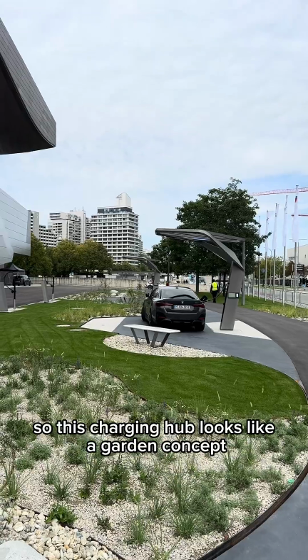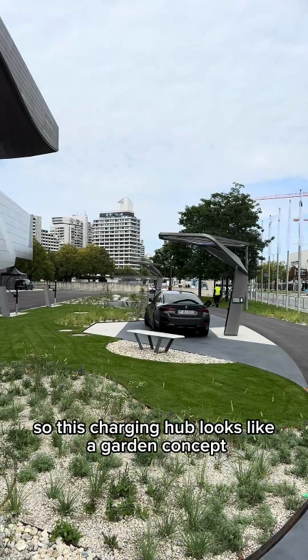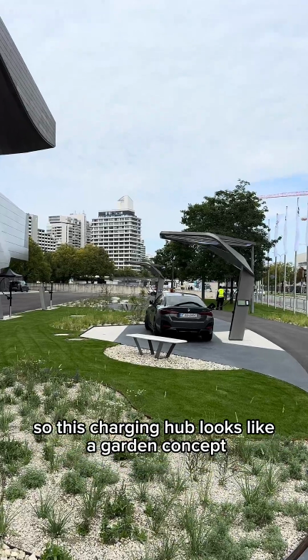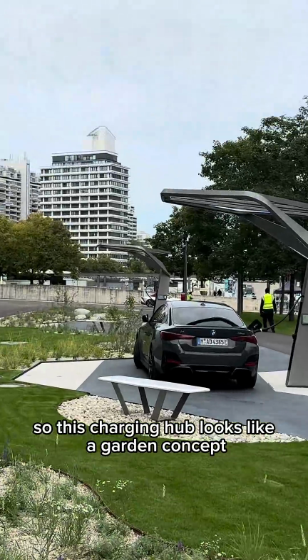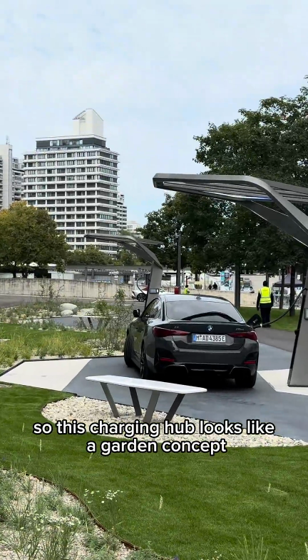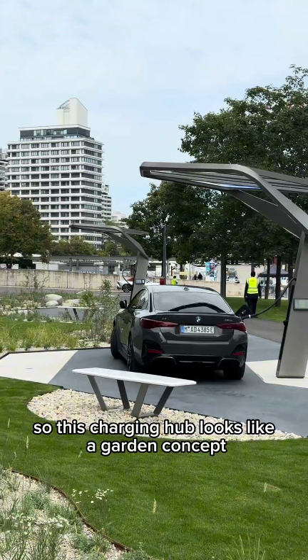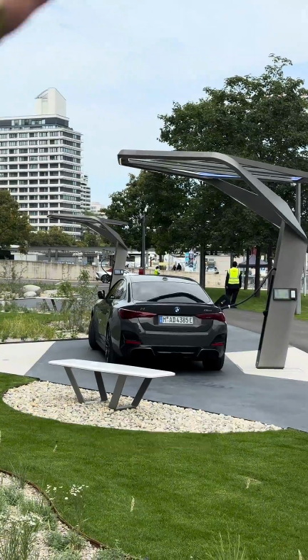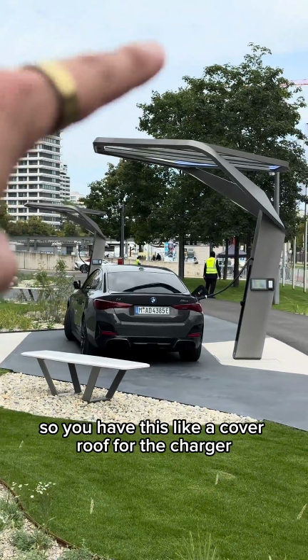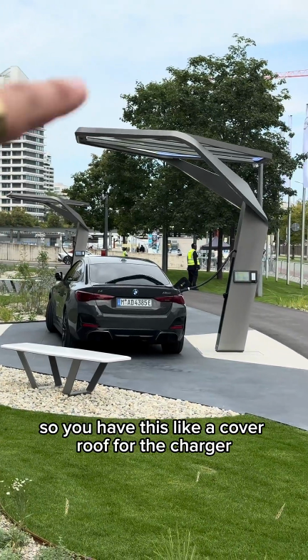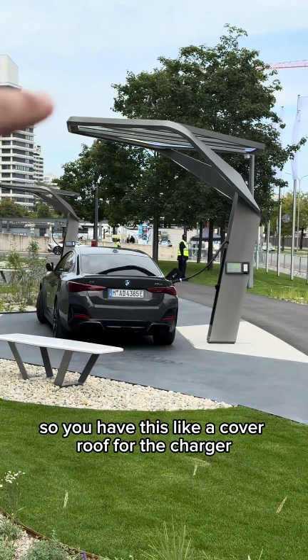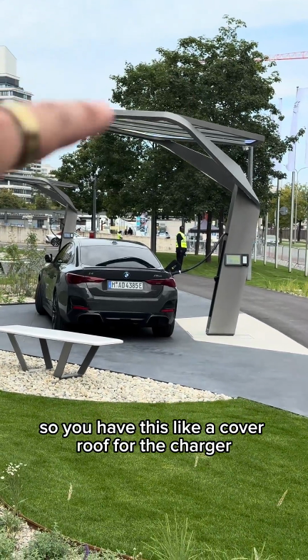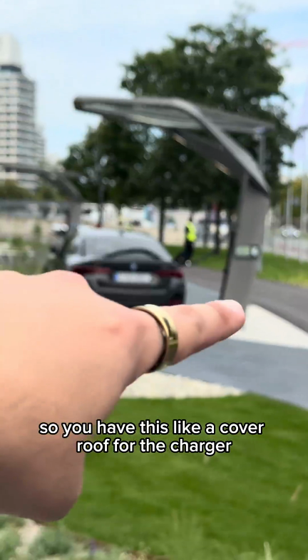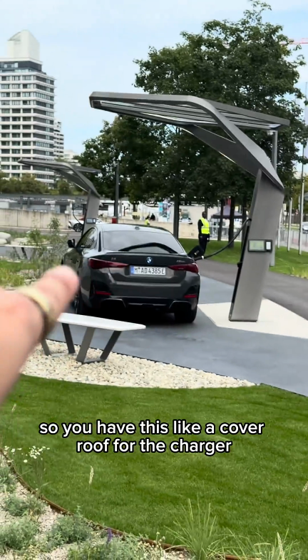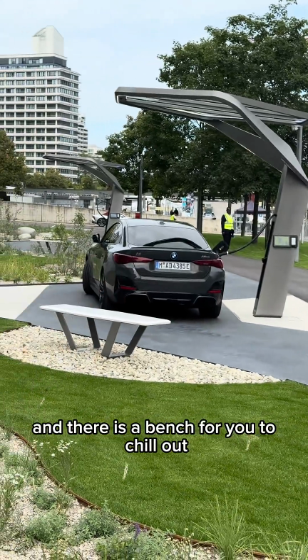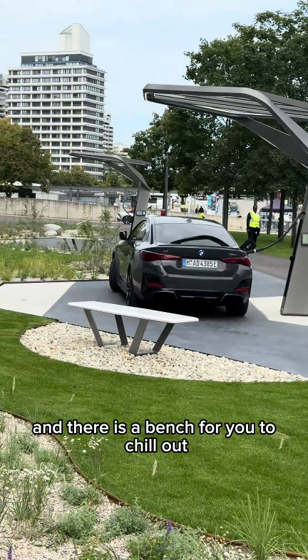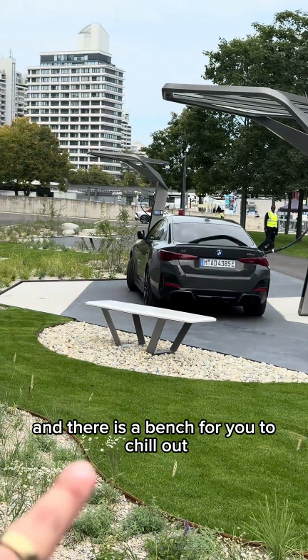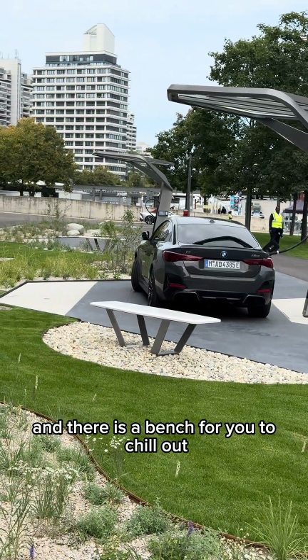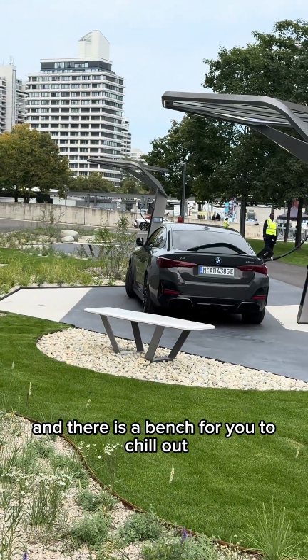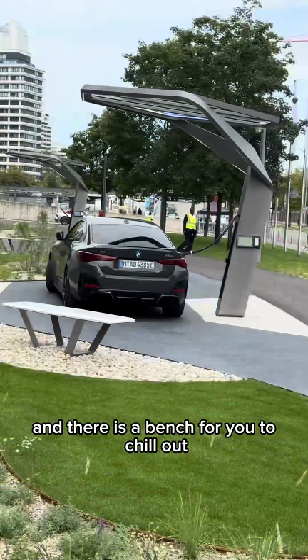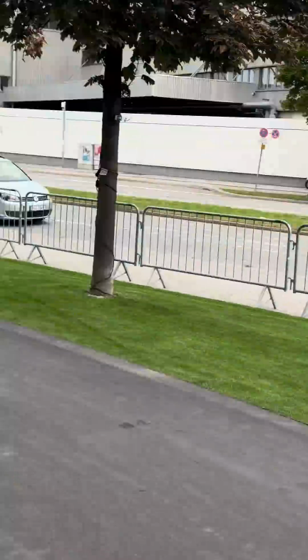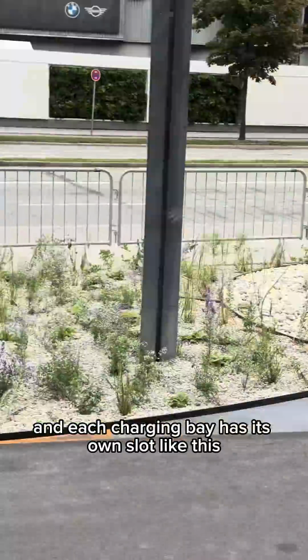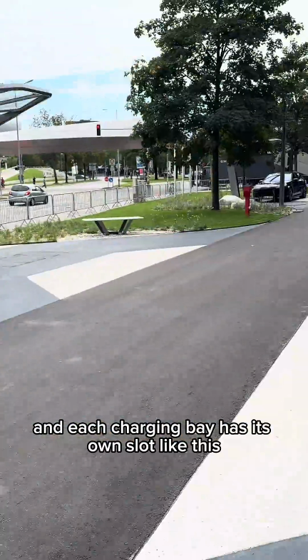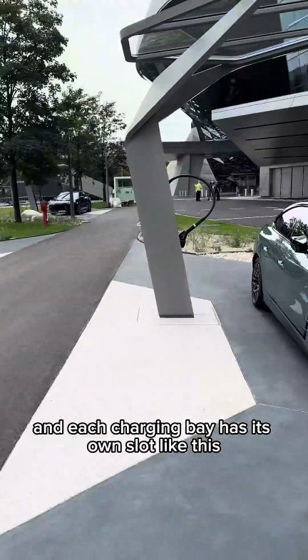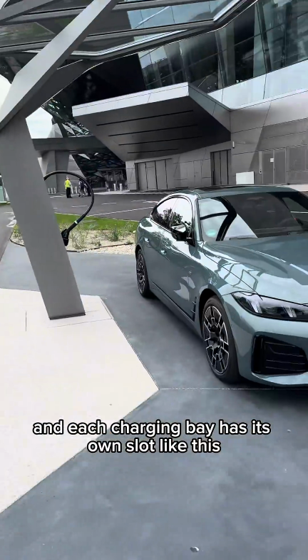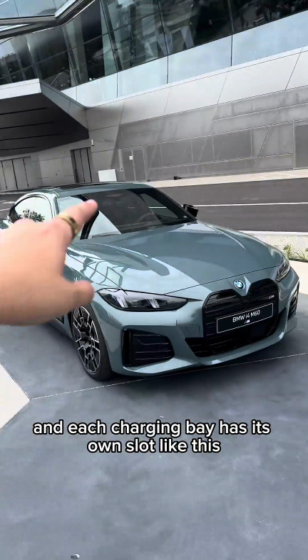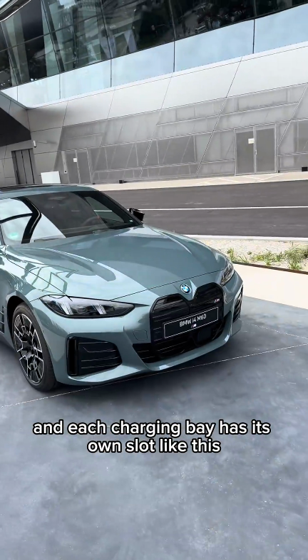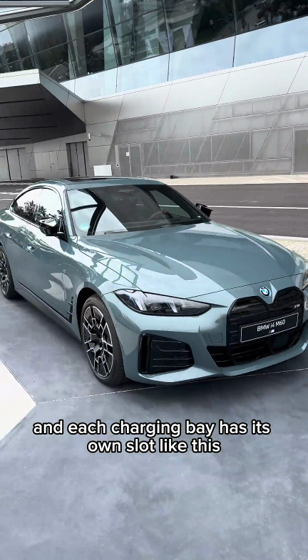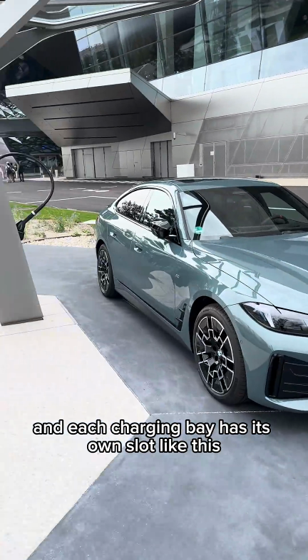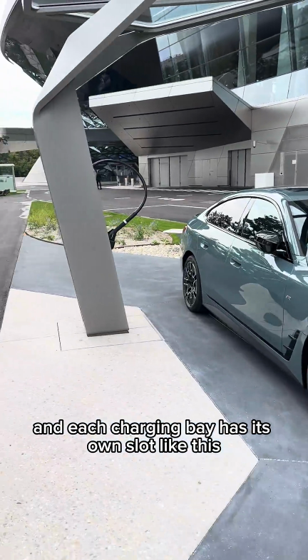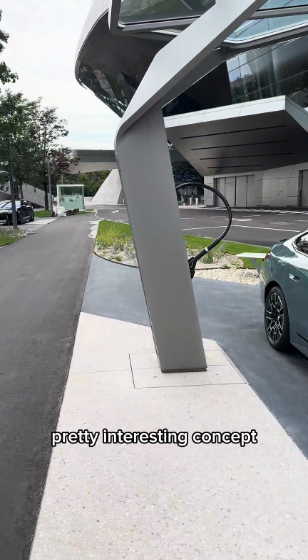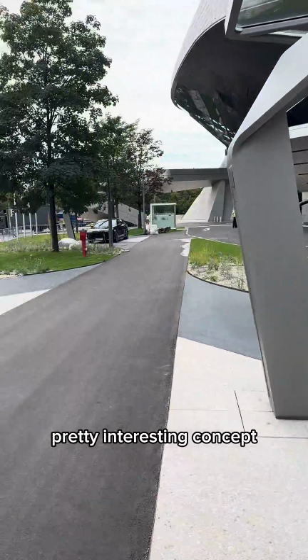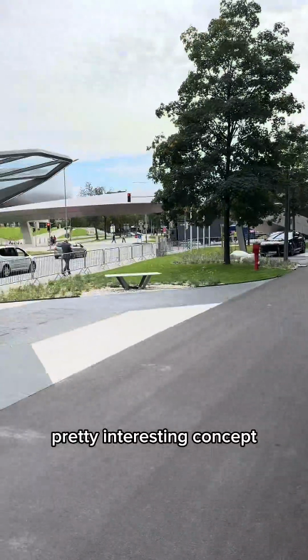This charging hub follows a garden concept — there's a covered roof over the chargers and a bench for you to relax, and each charging bay has its own individual slot. Pretty interesting concept.